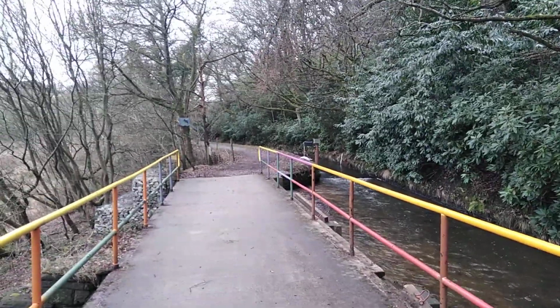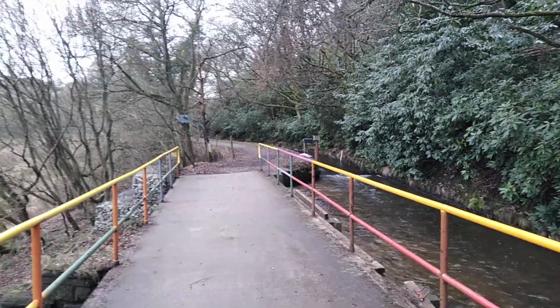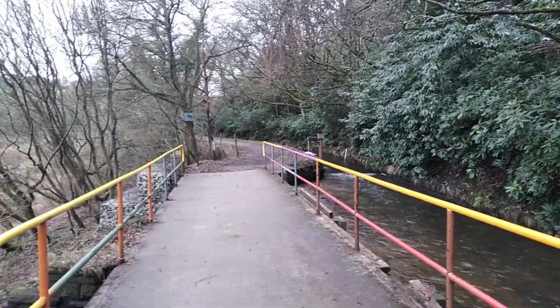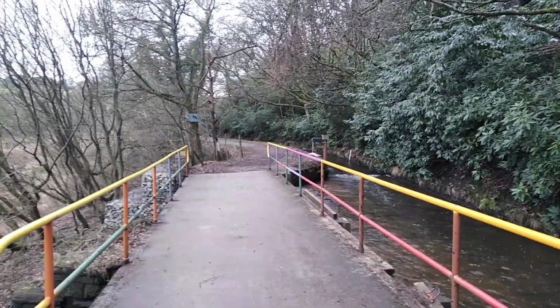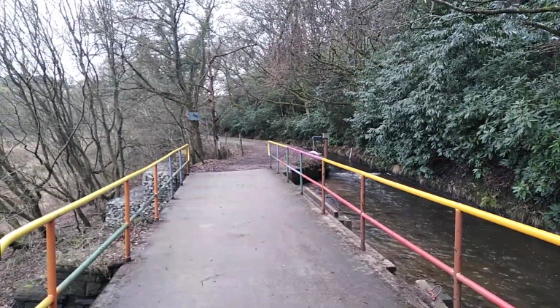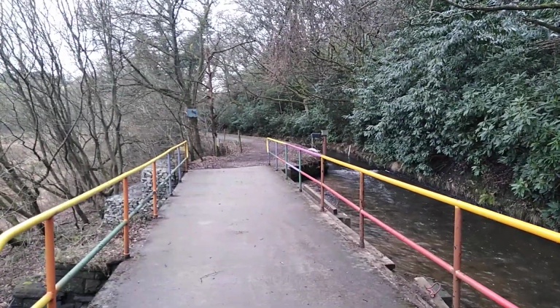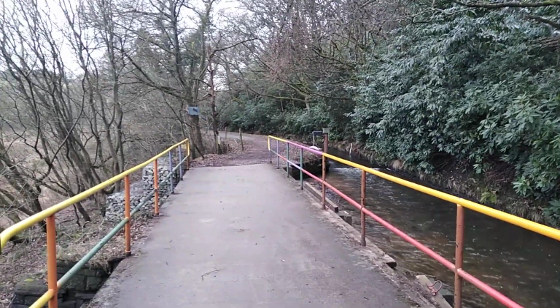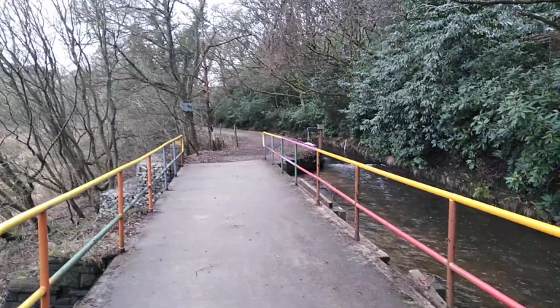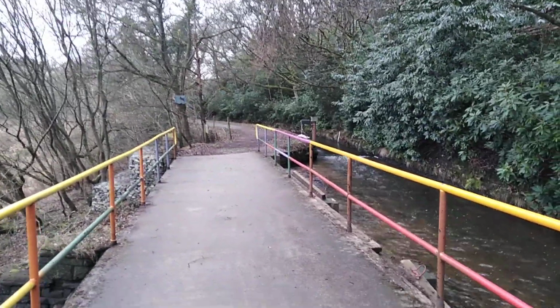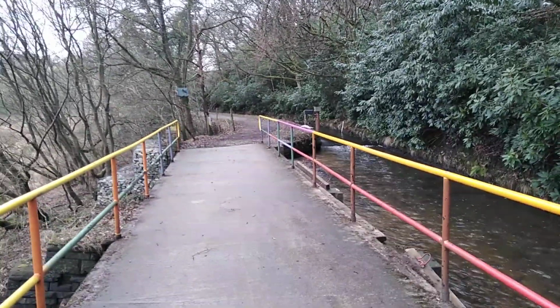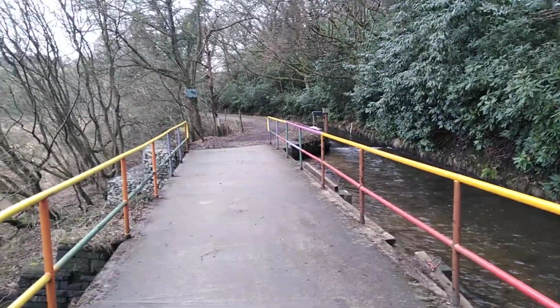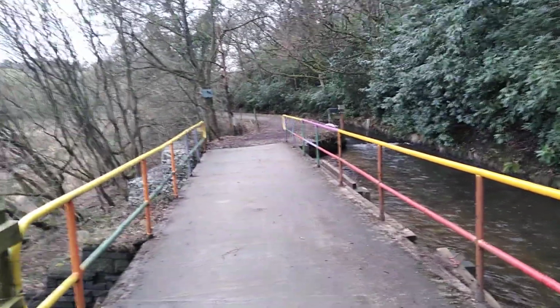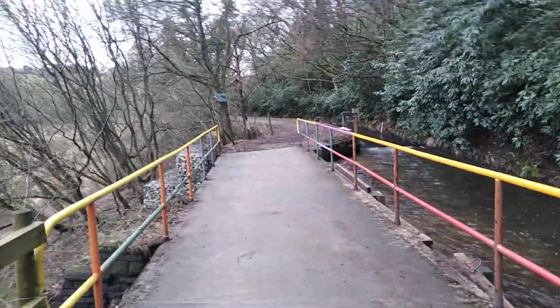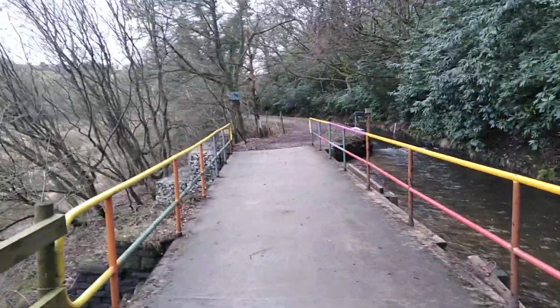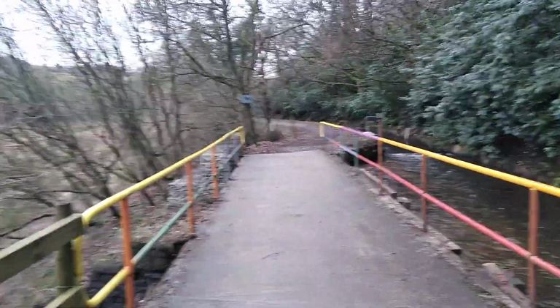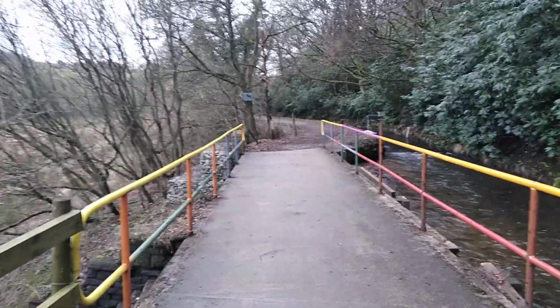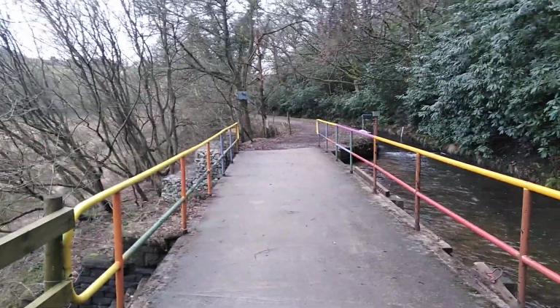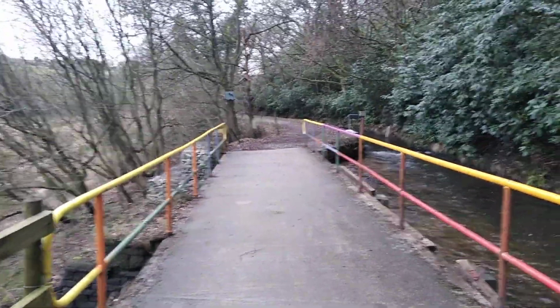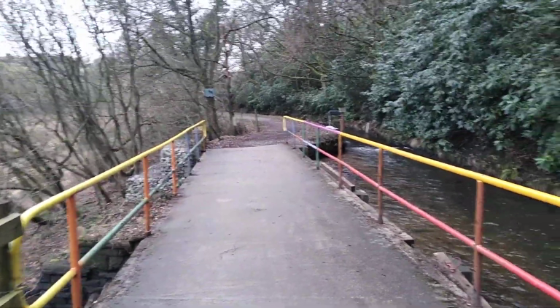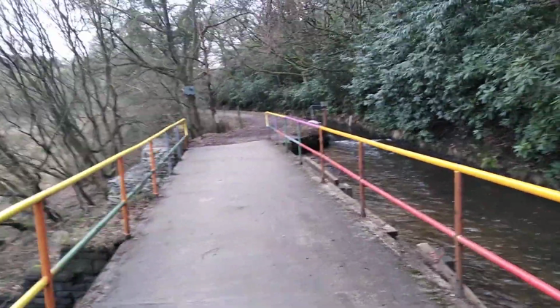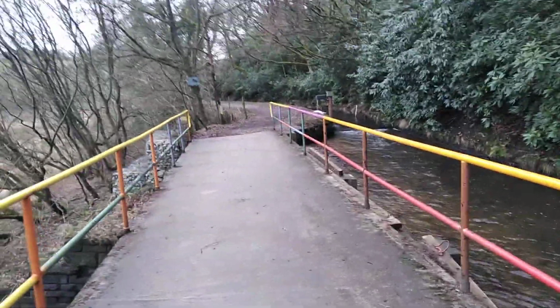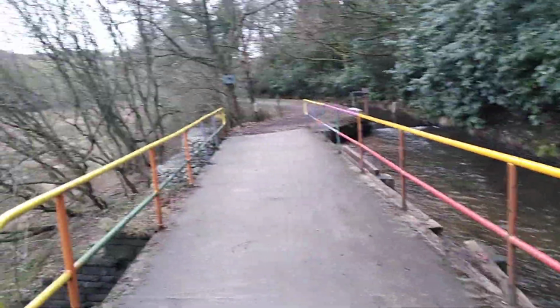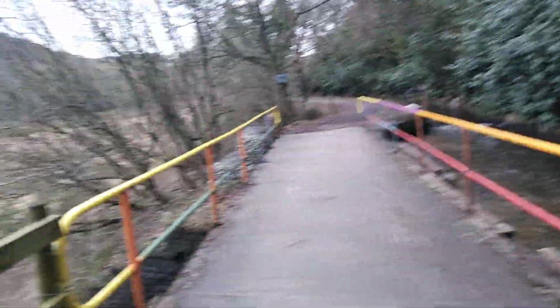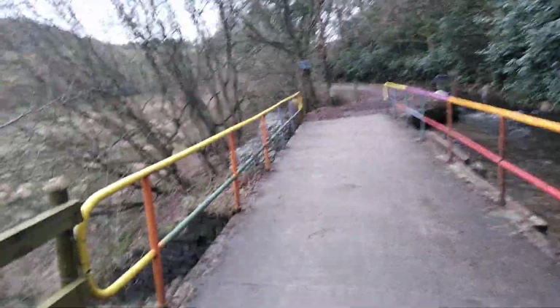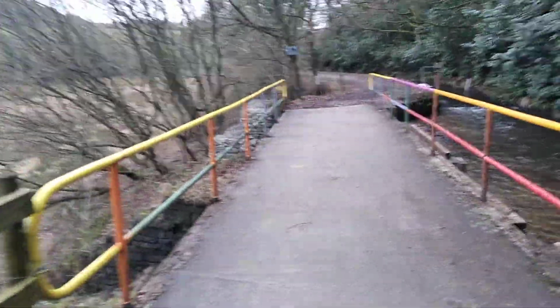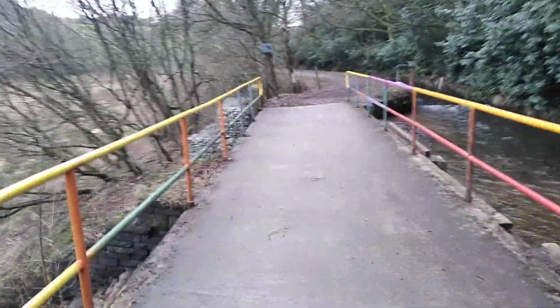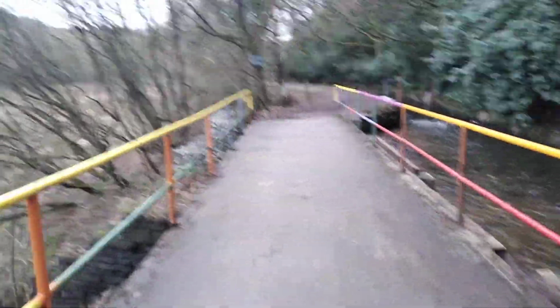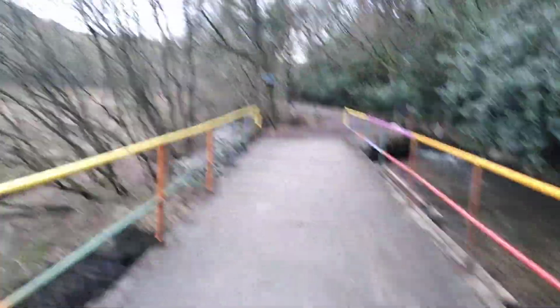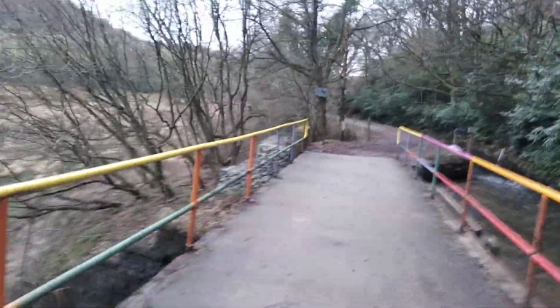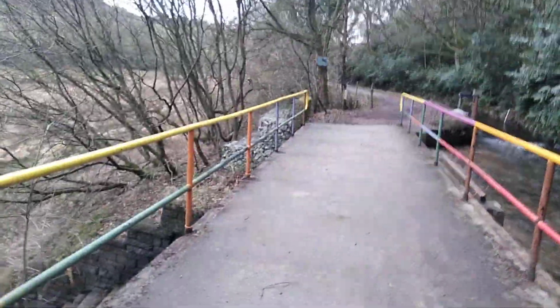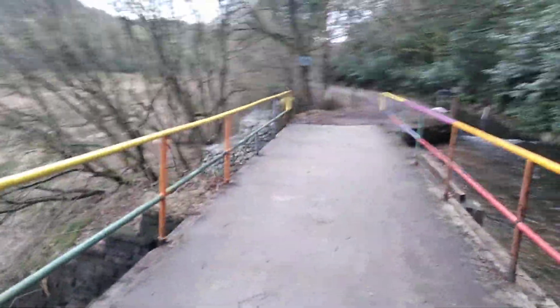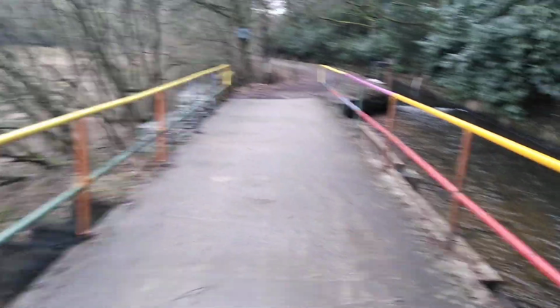Hello Ramblers, High Peak Hillbilly here and we're halfway up to Toddbrook Reservoir there in Whaley Bridge in High Peak.